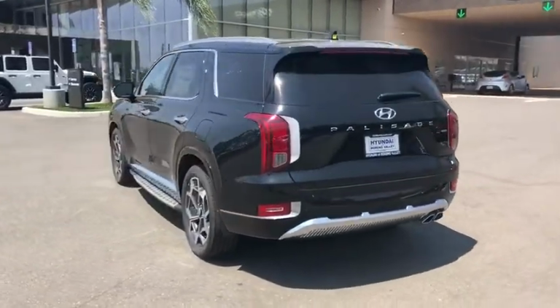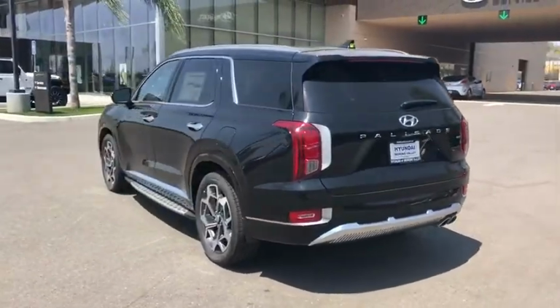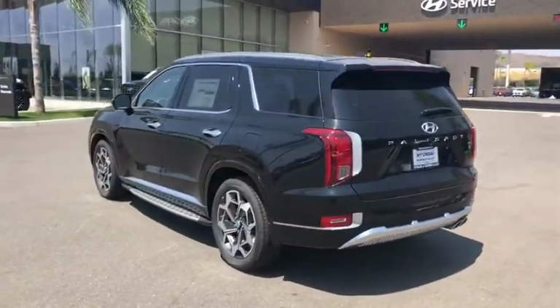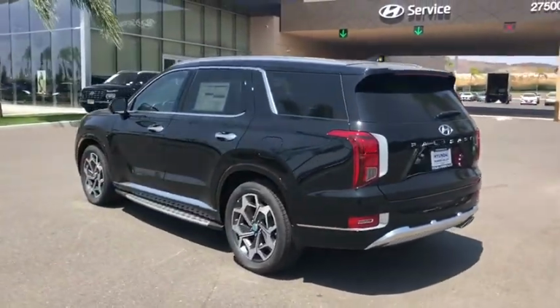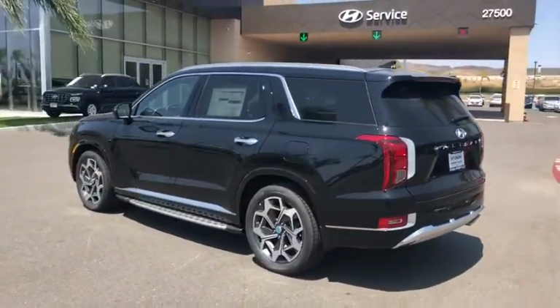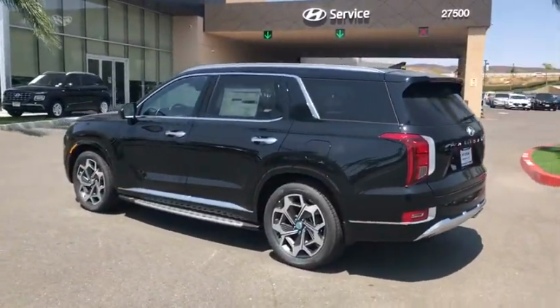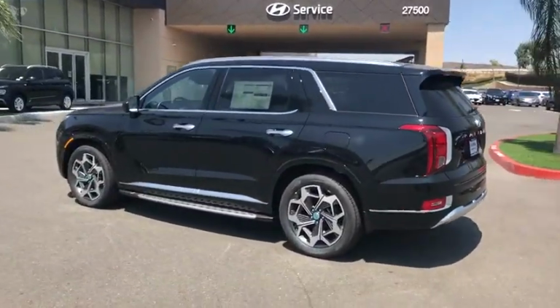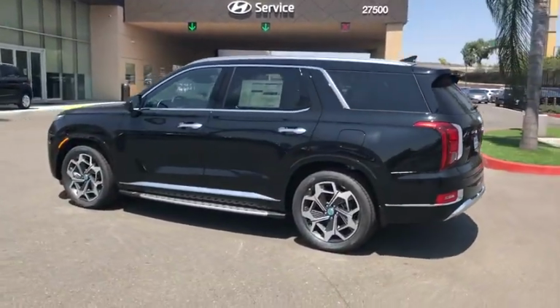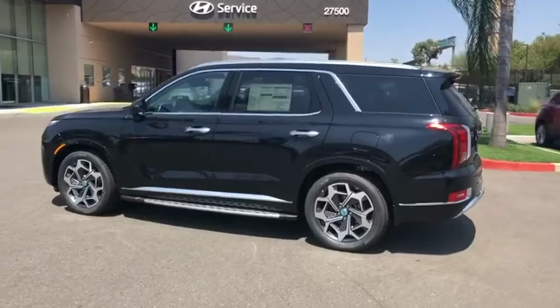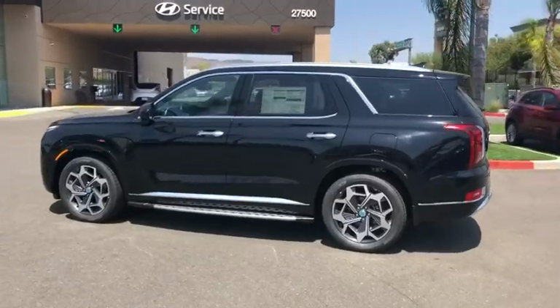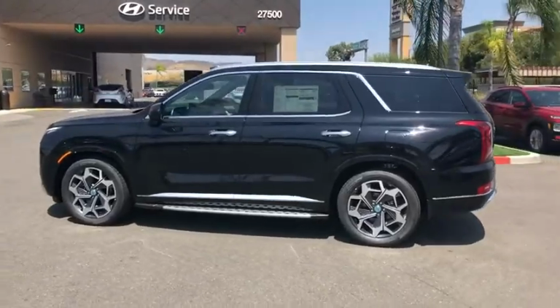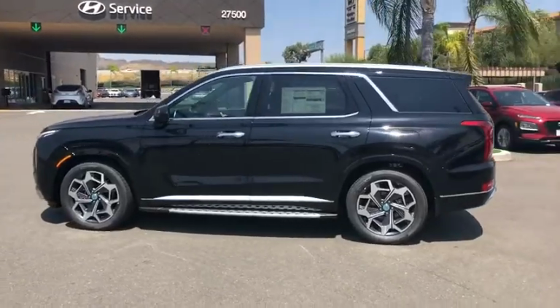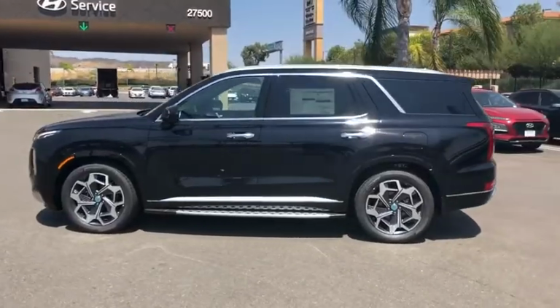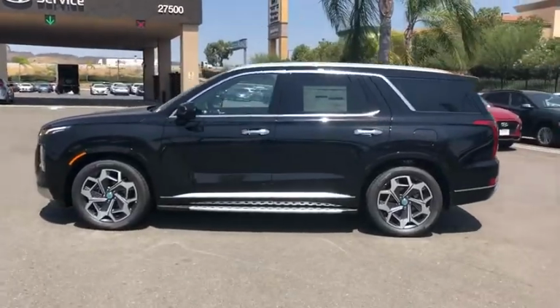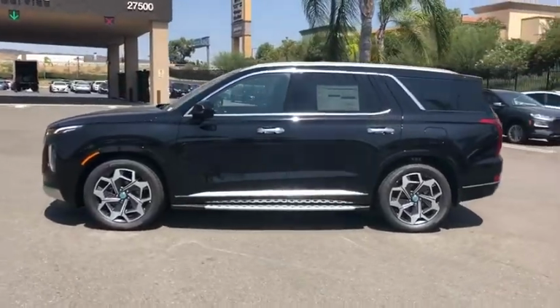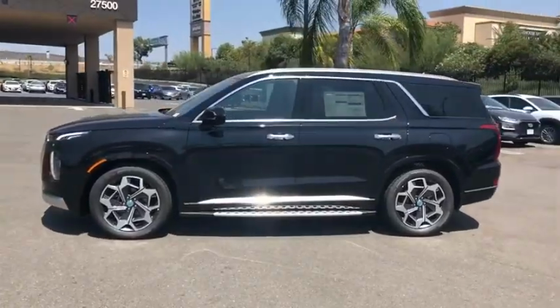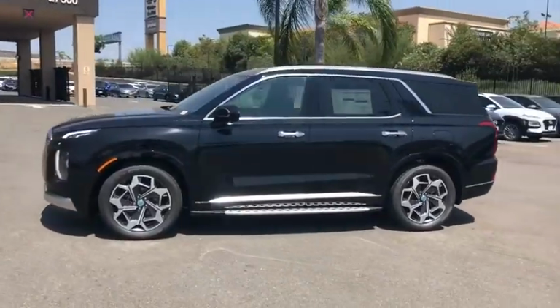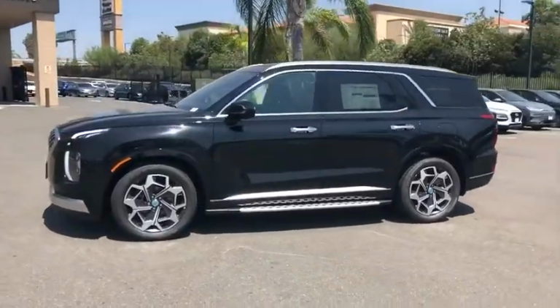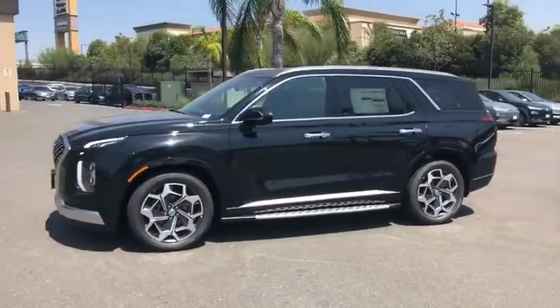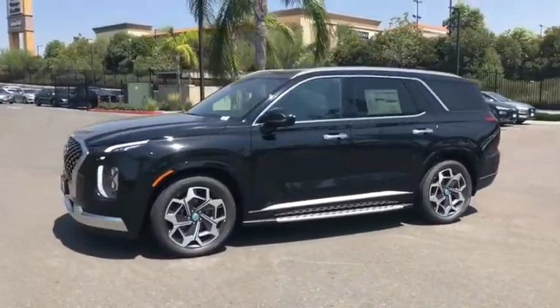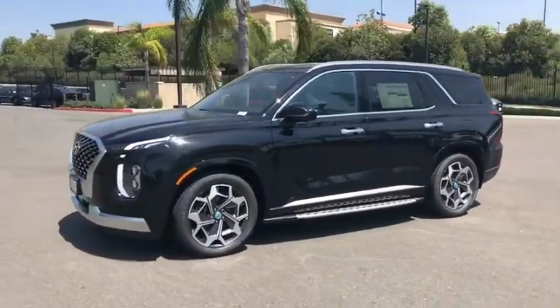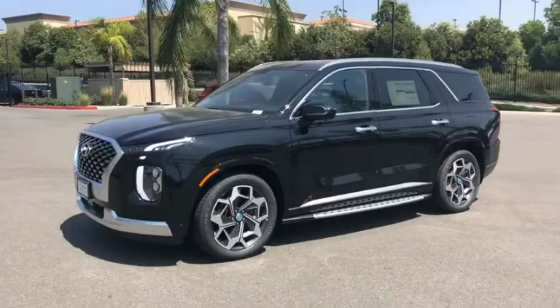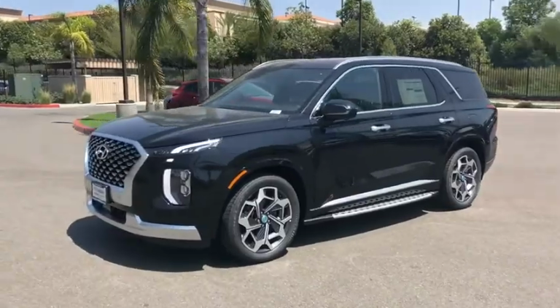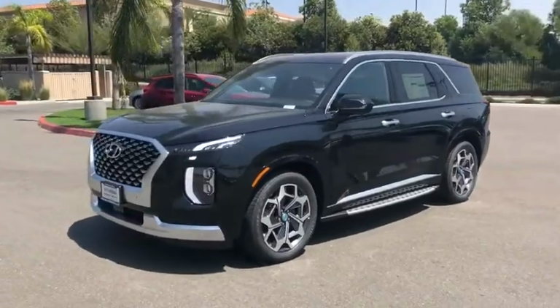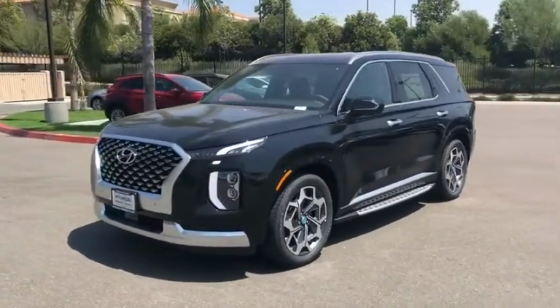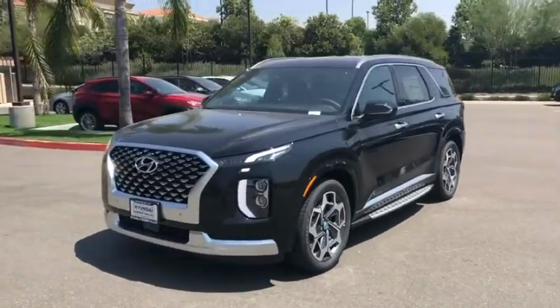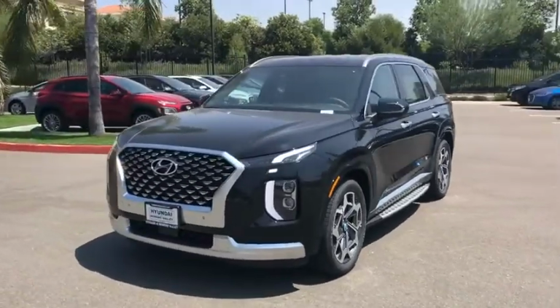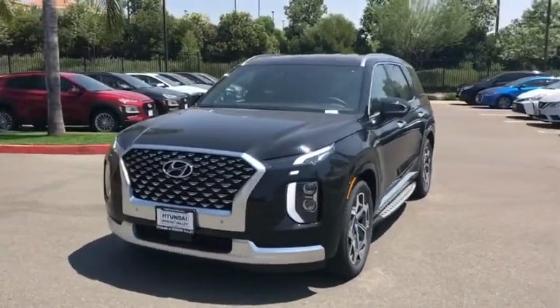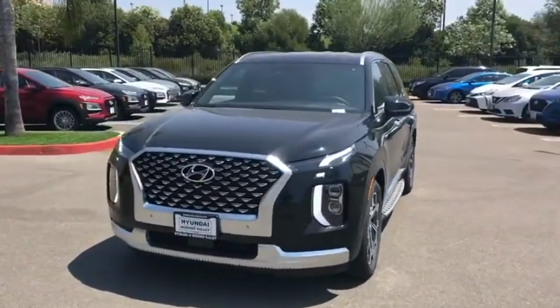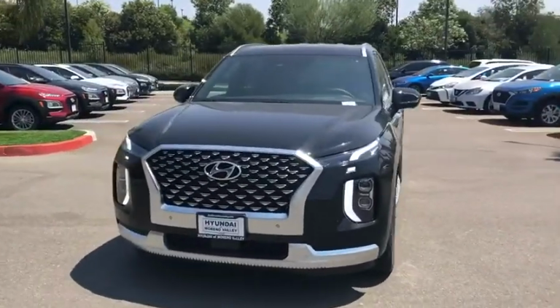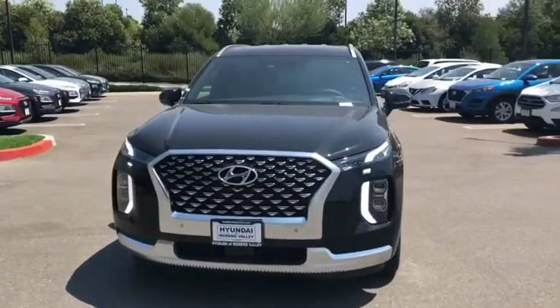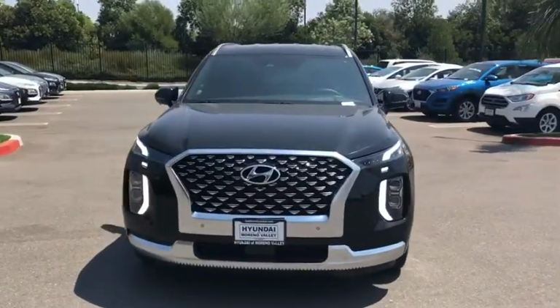This vehicle has less than 100 miles. Here are some of this vehicle's great options: navigation system, power liftgate, traction control, power passenger seat, dual airbags, leather-wrapped steering wheel.